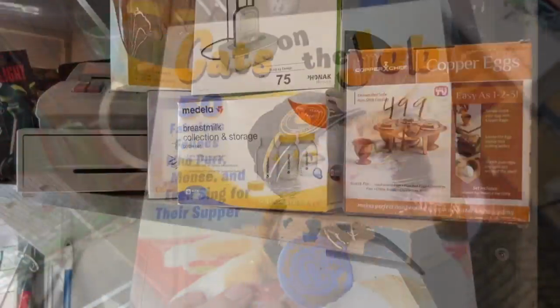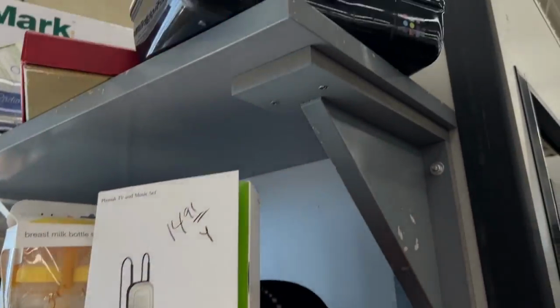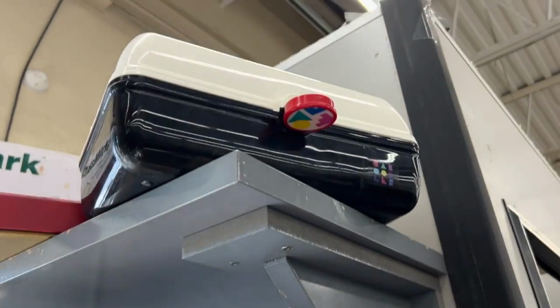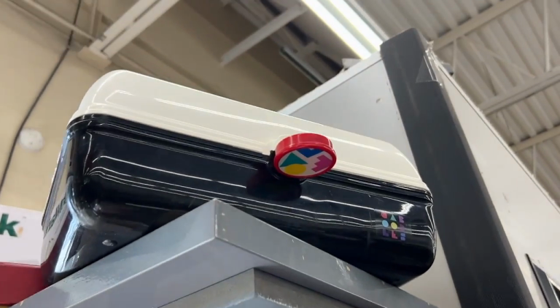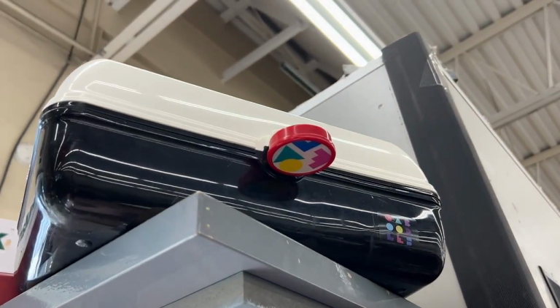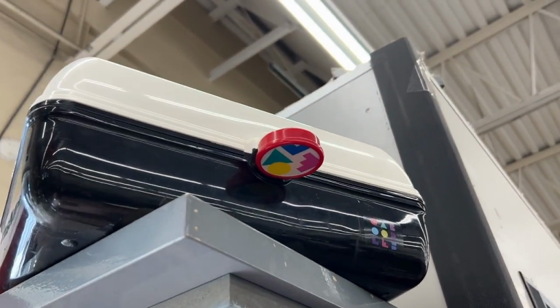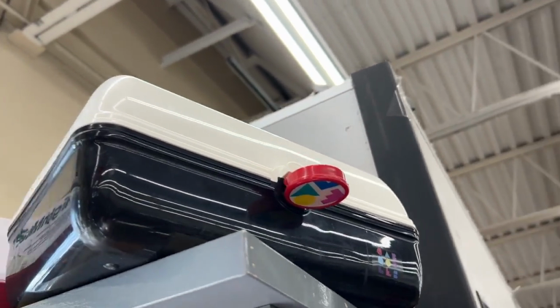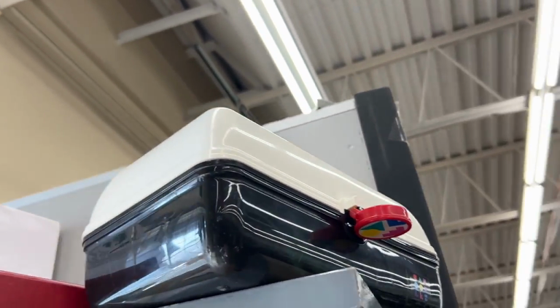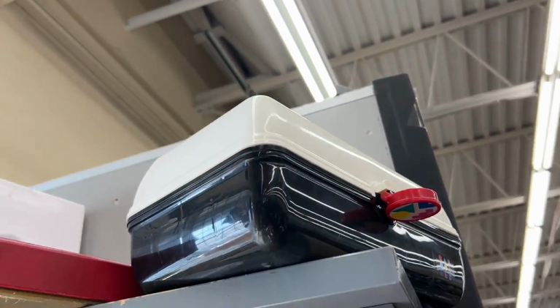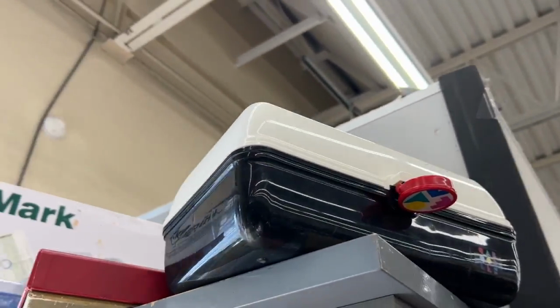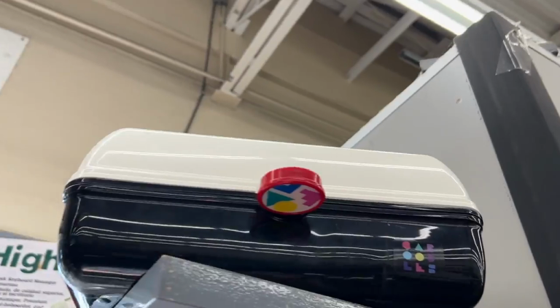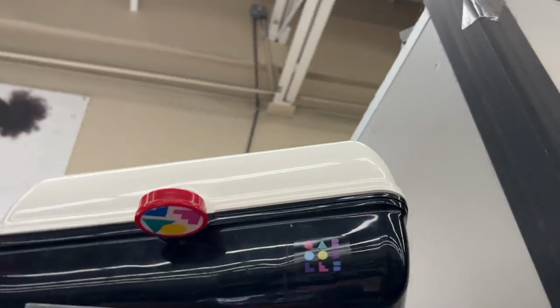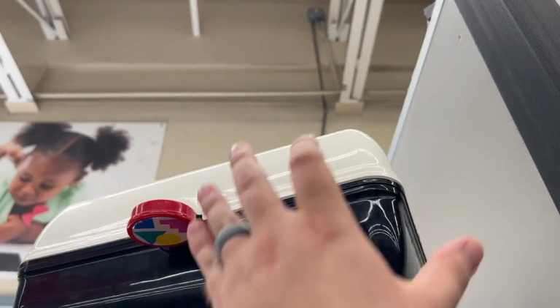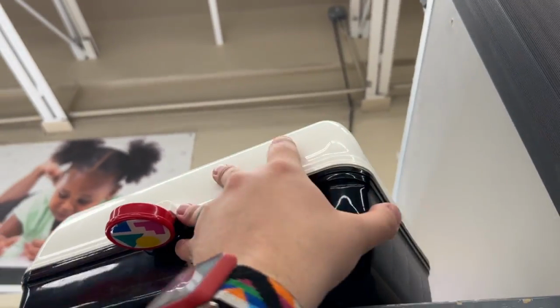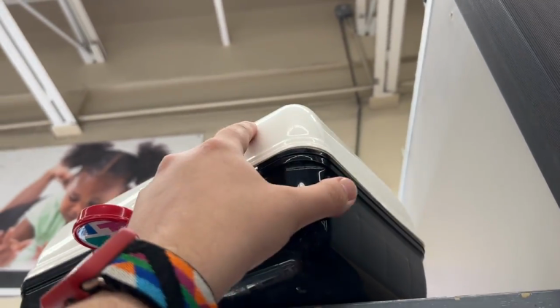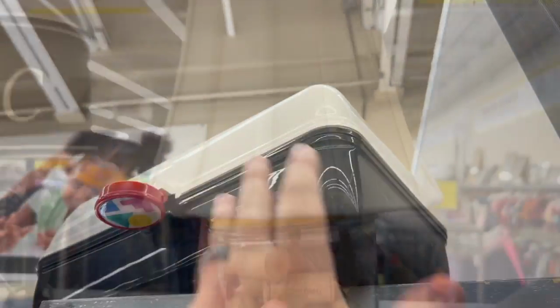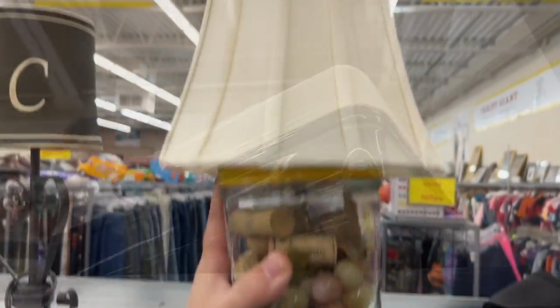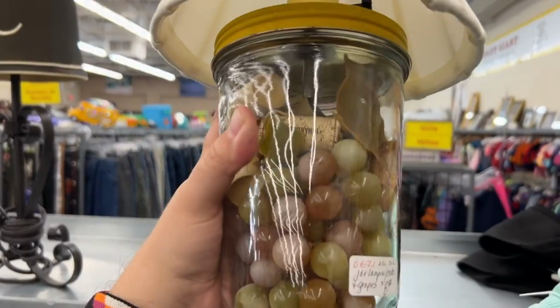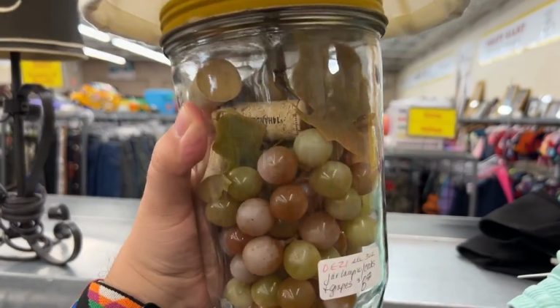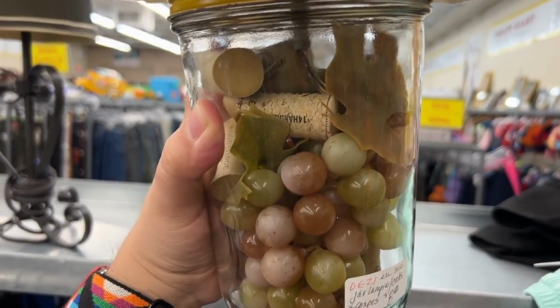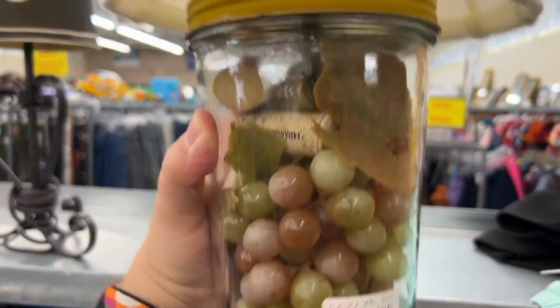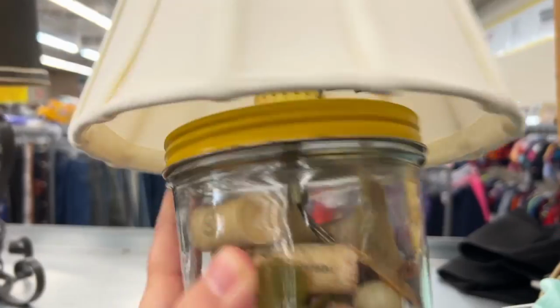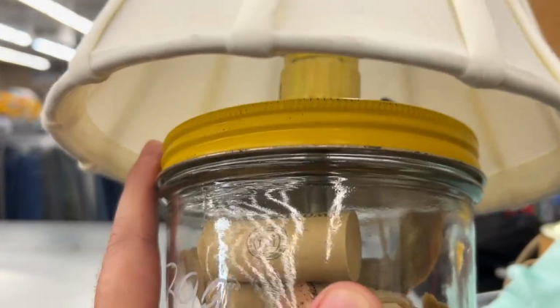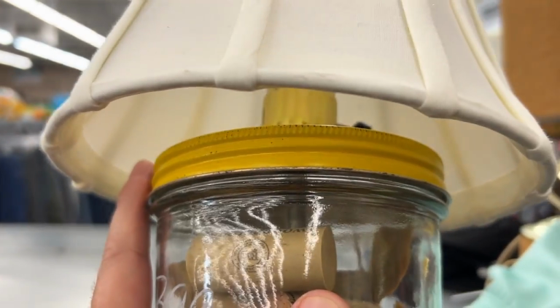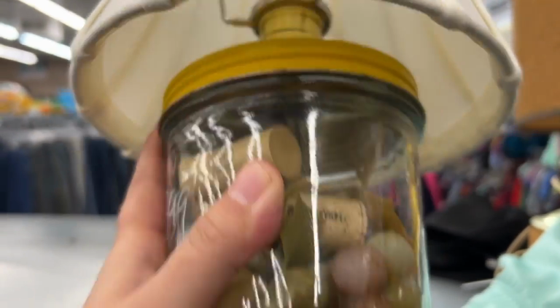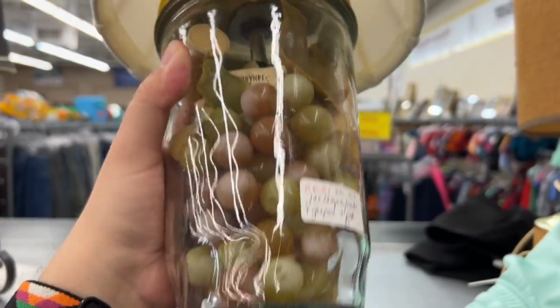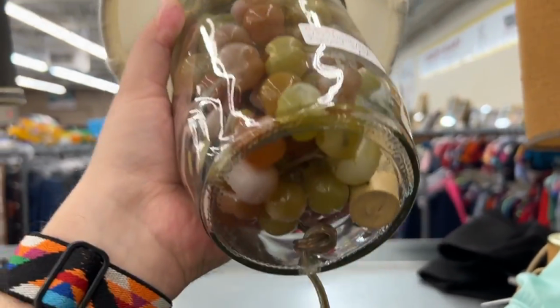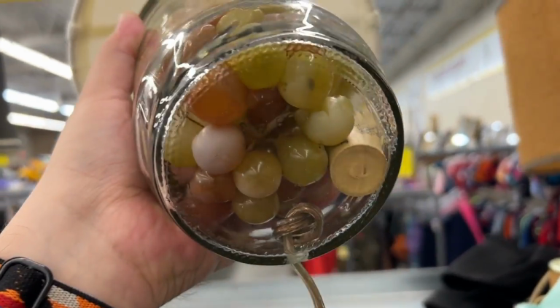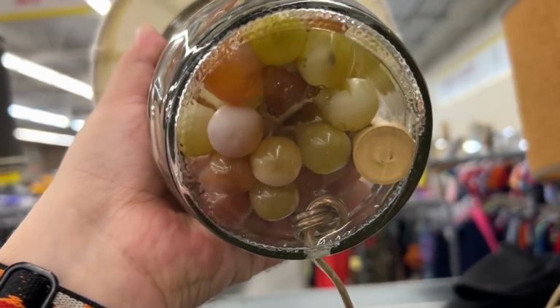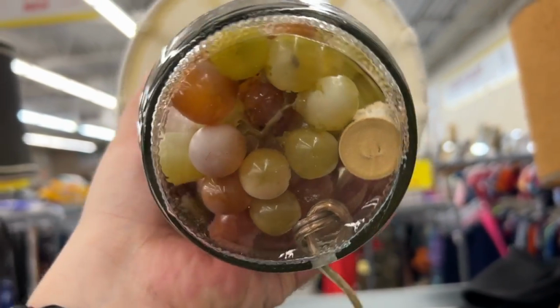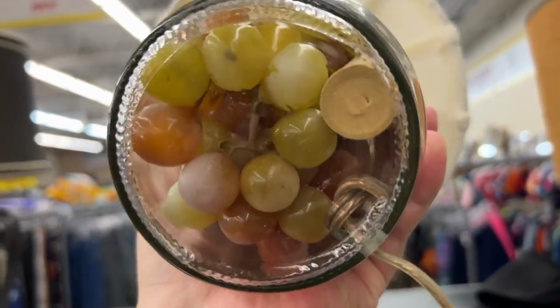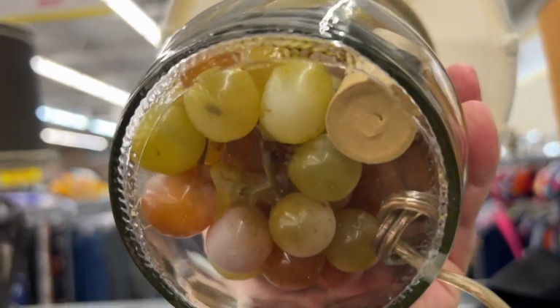I skipped this Caboodle — not because I was lazy — it's actually a repro, not vintage. But always like finding these. And here's a homemade mason jar lamp with grapes and wine. Quirky? Anyone? Not for me. How kitschy!